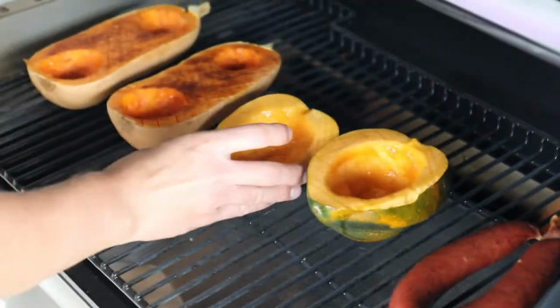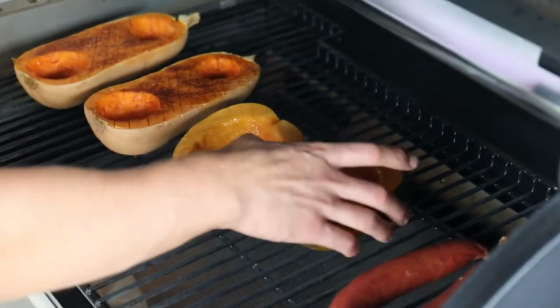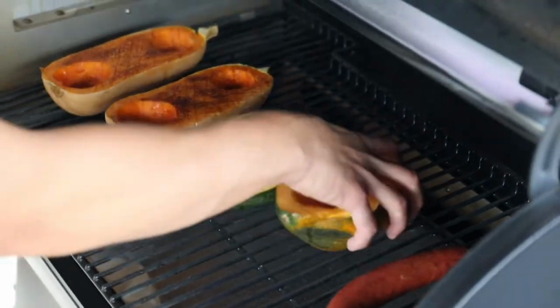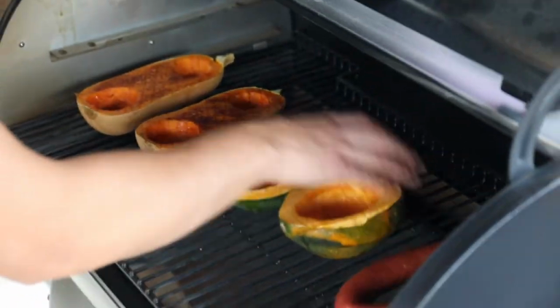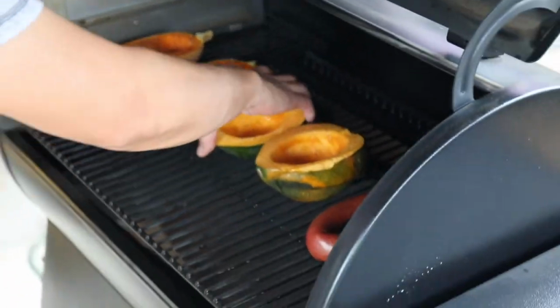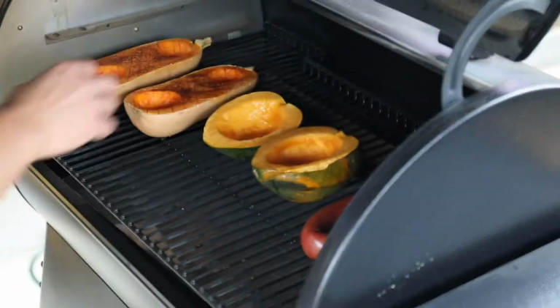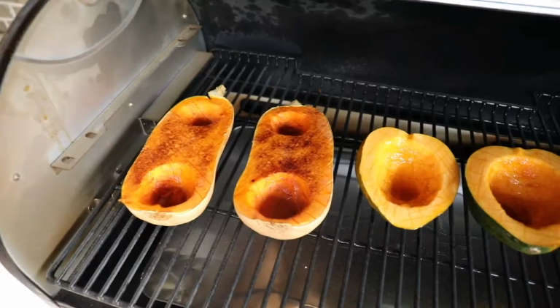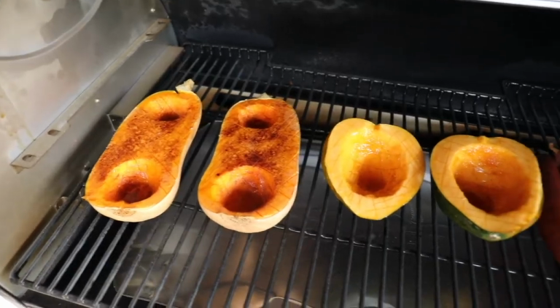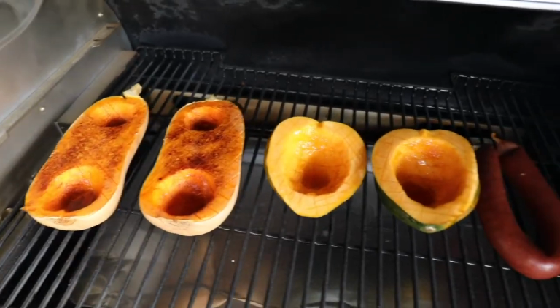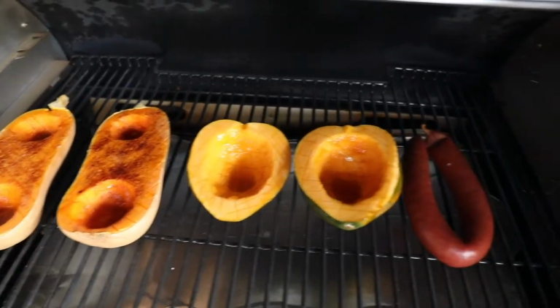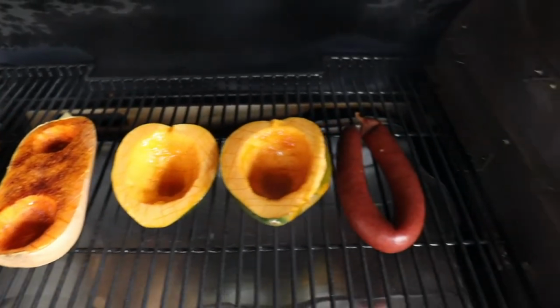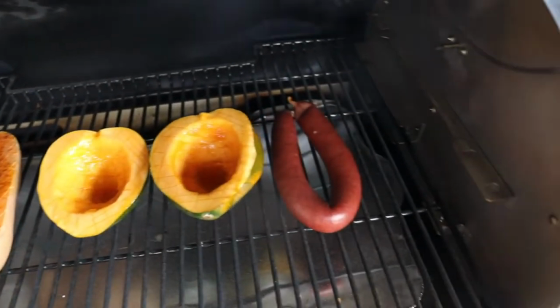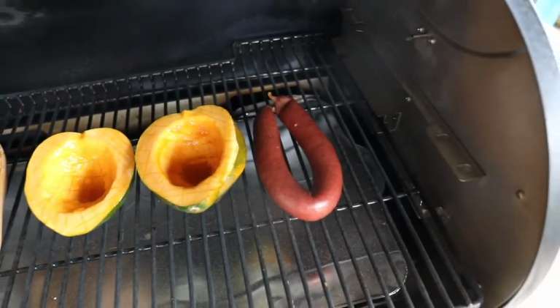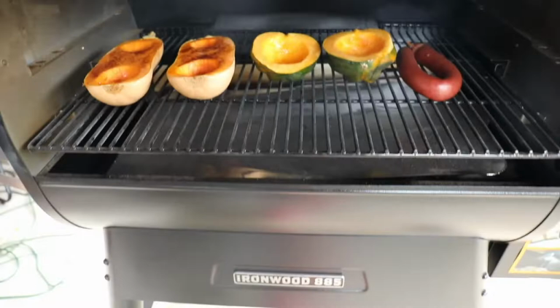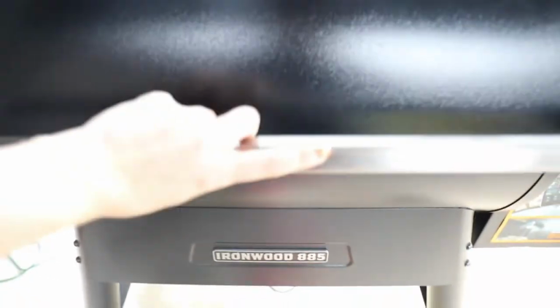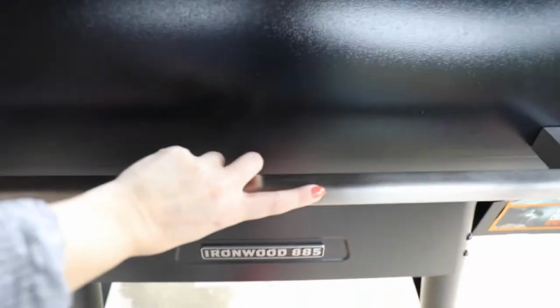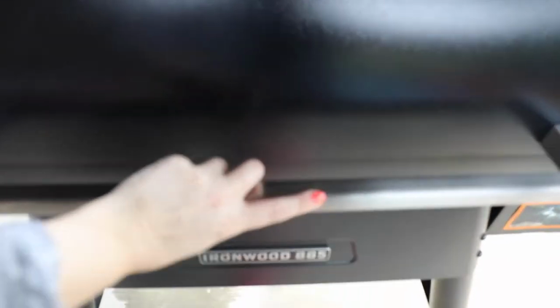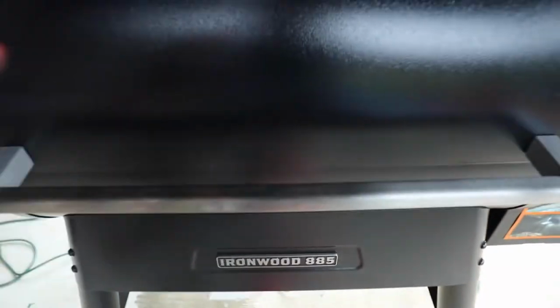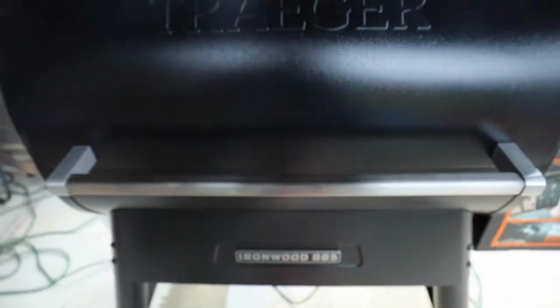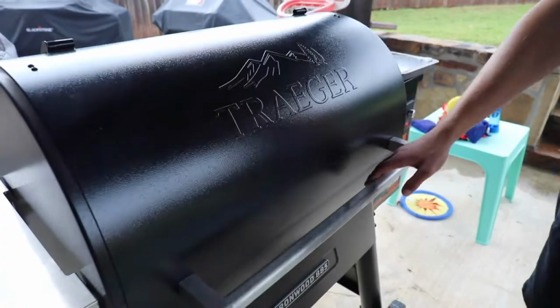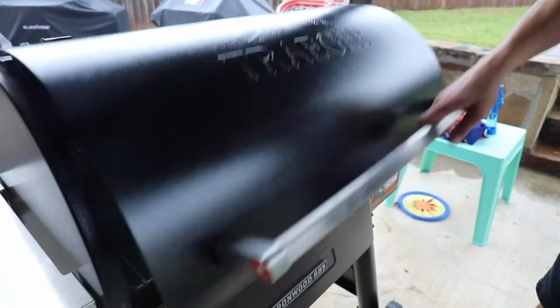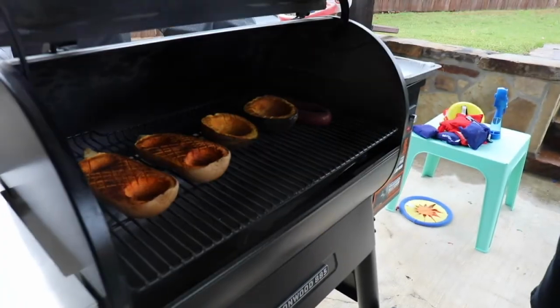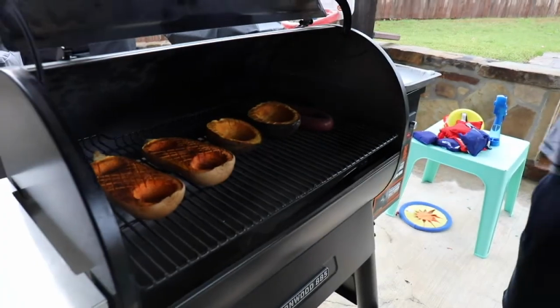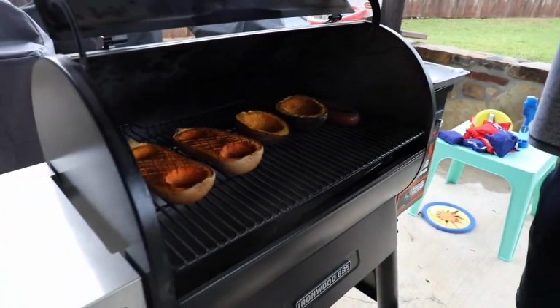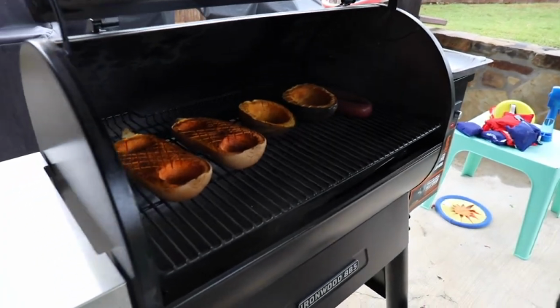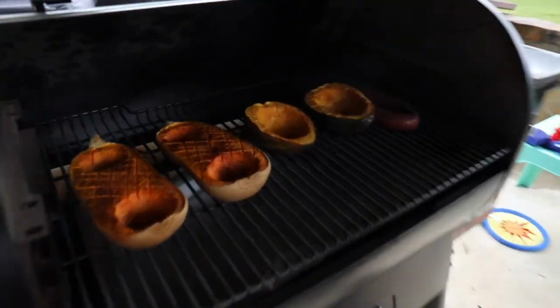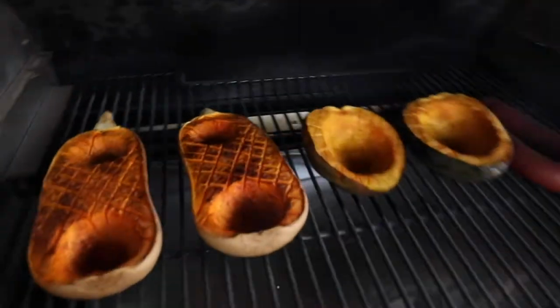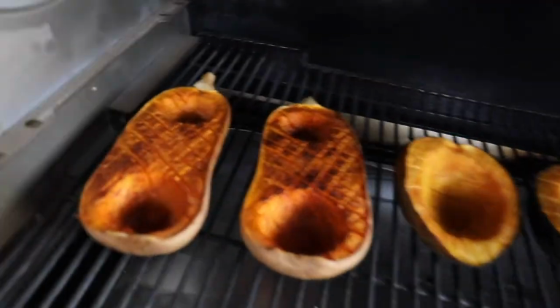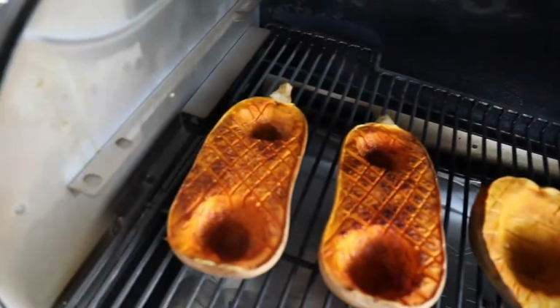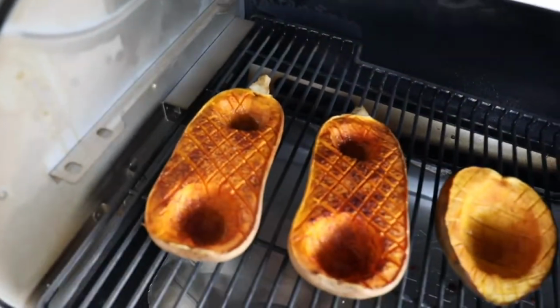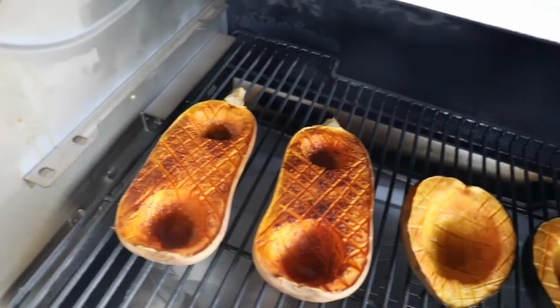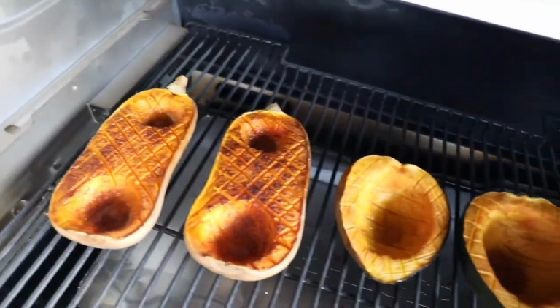You could smoke a little feast all at the same time. This is such a traditional Oktoberfest or fall smoked food lineup.